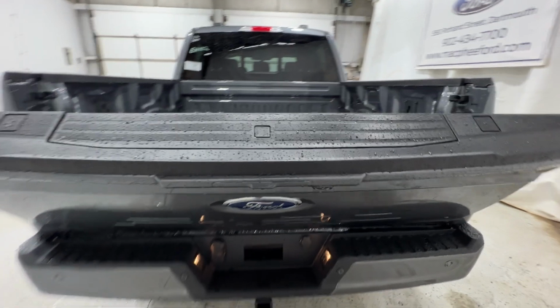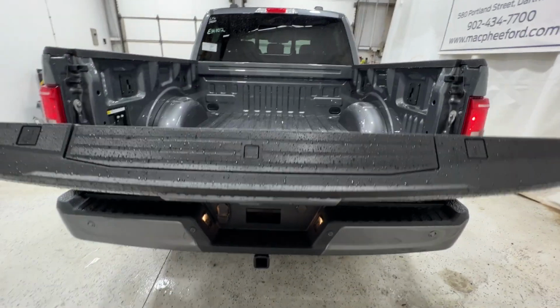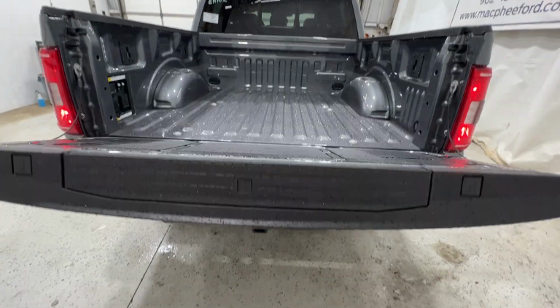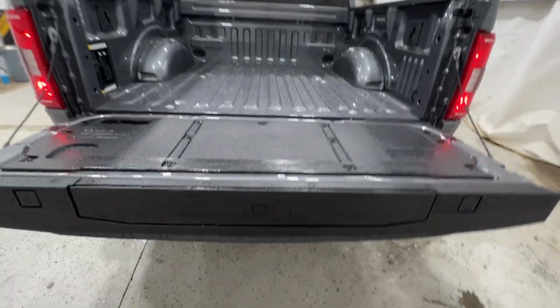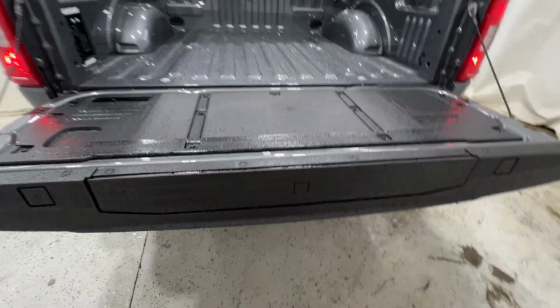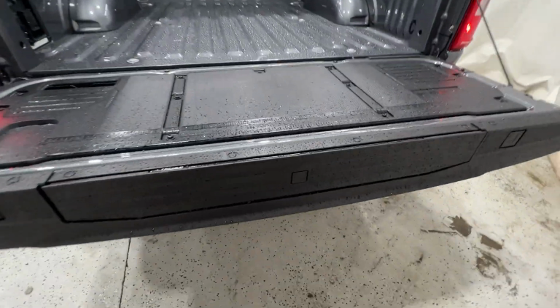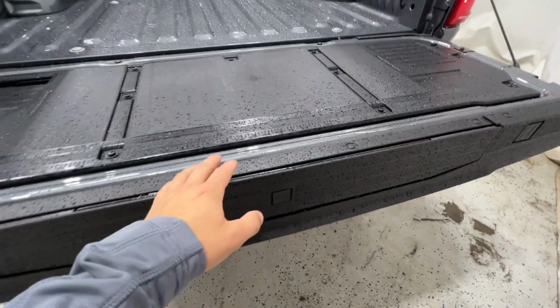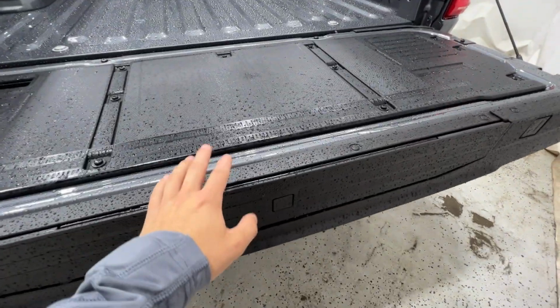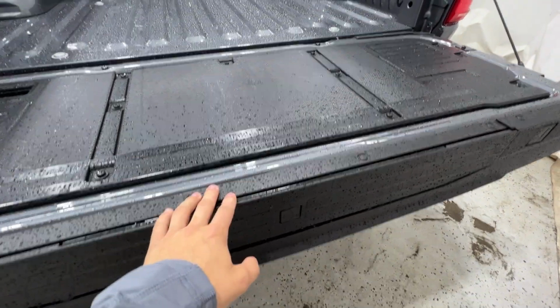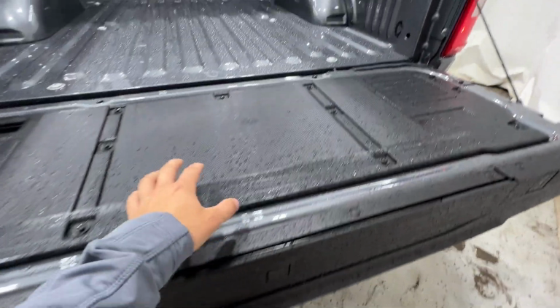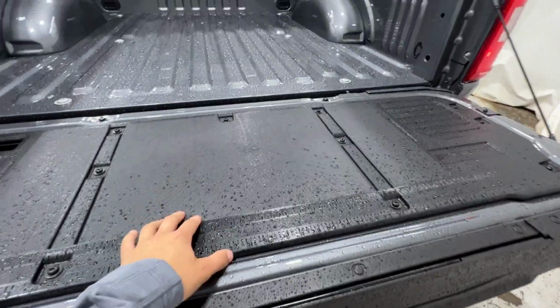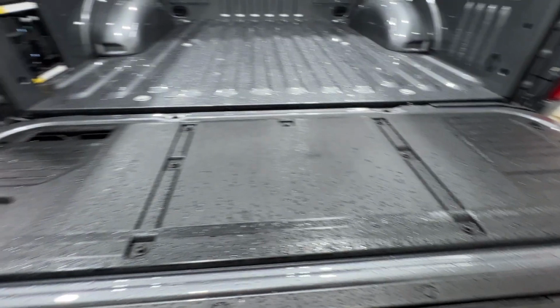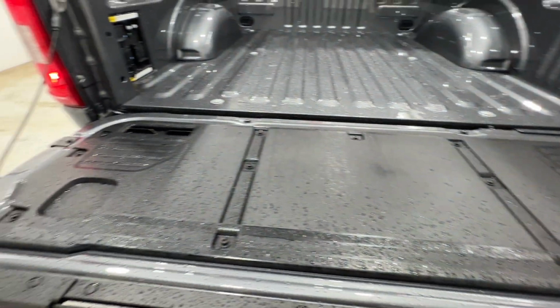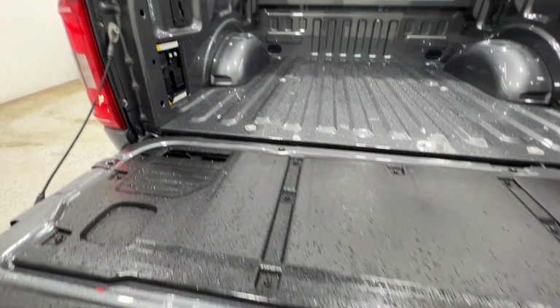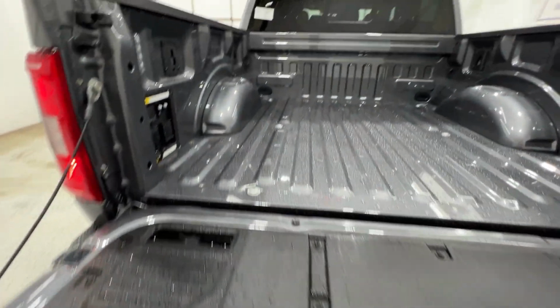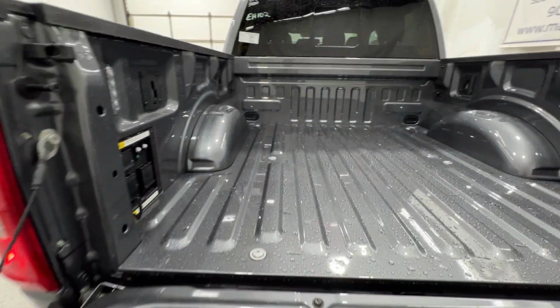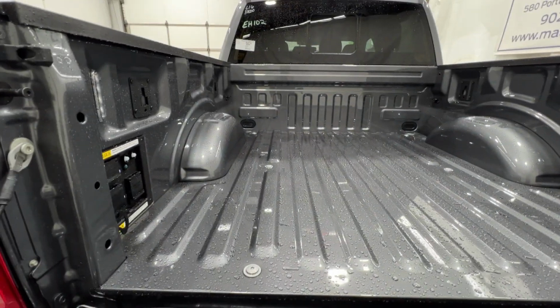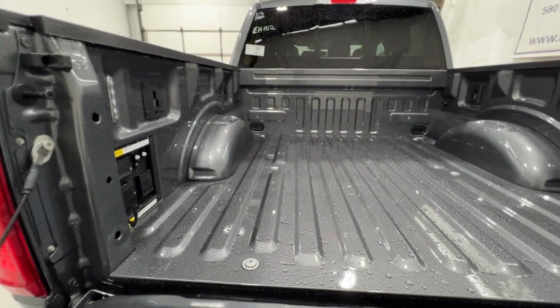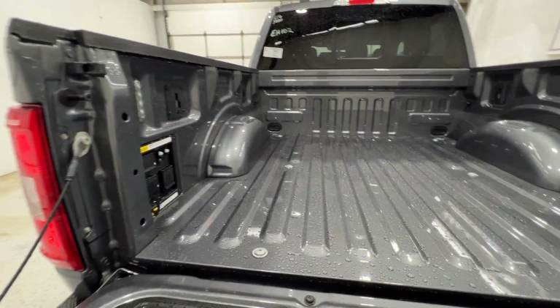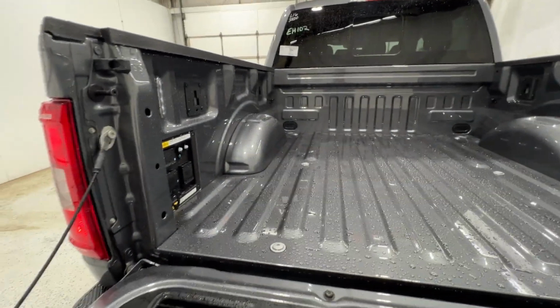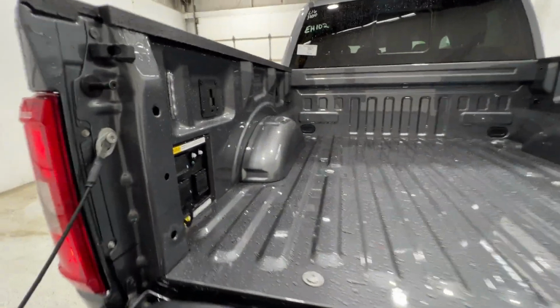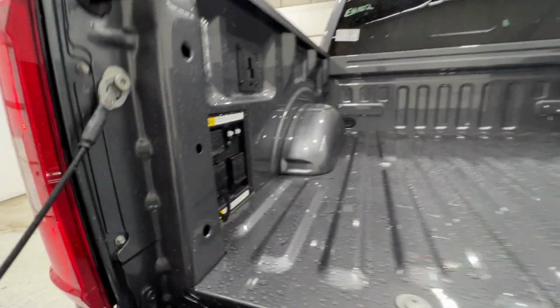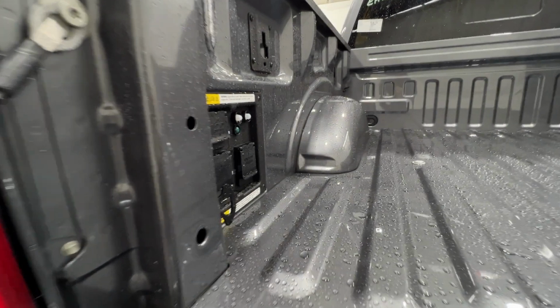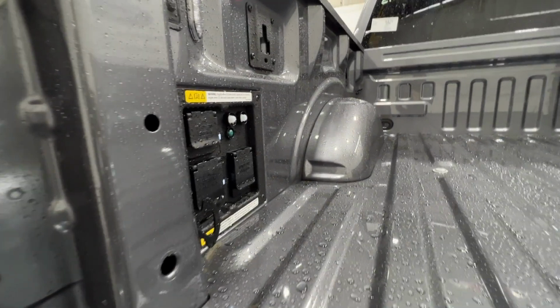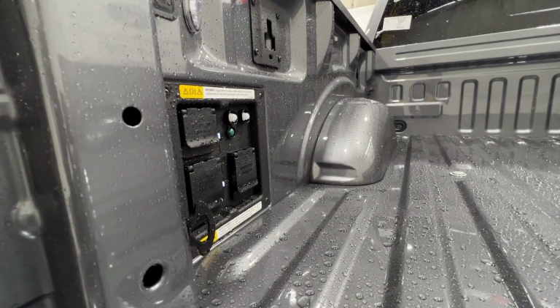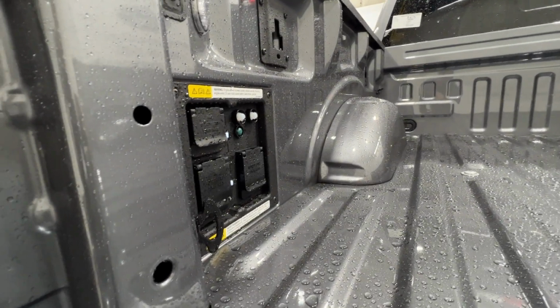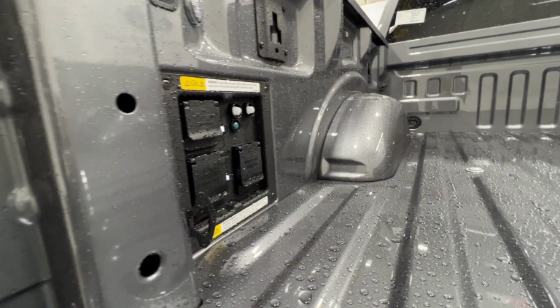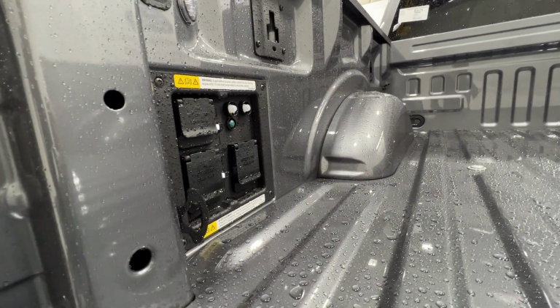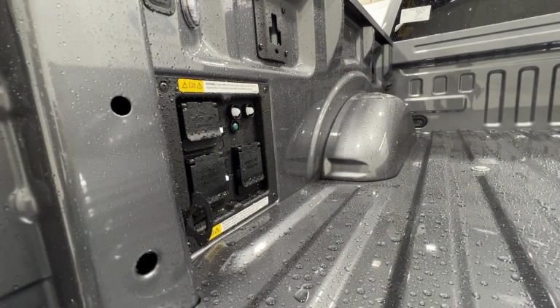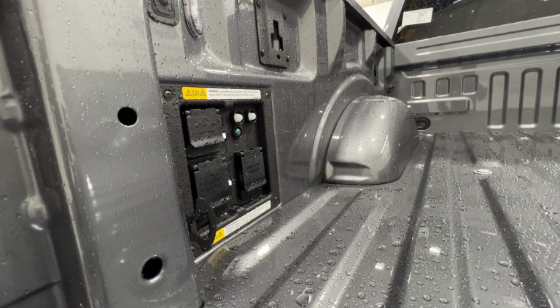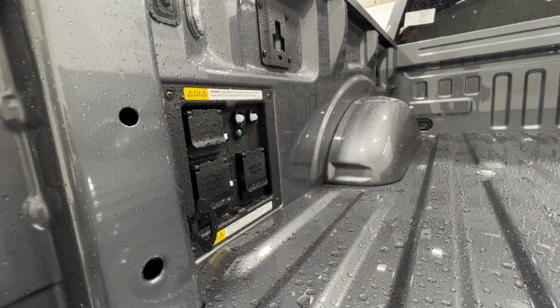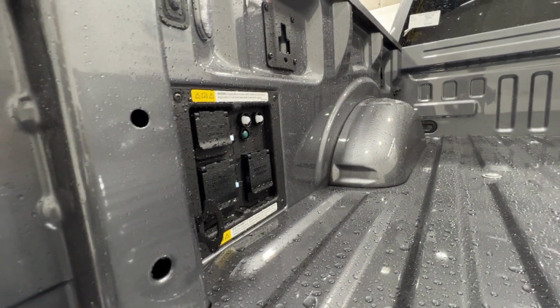The tailgate is soft opening. We have the optional tailgate step which includes the work surface. And with the PowerBoost hybrid engine, this truck has the upgraded 7.2-kilowatt Pro Power Onboard system.